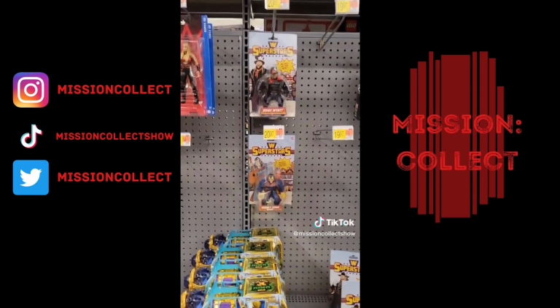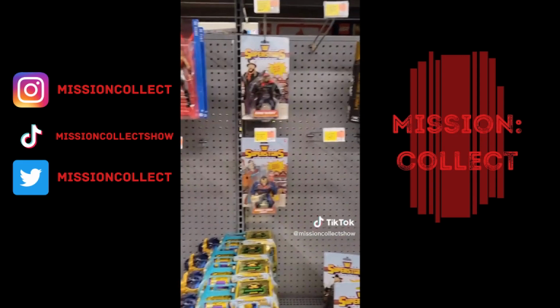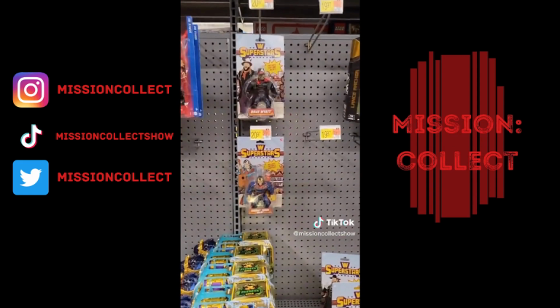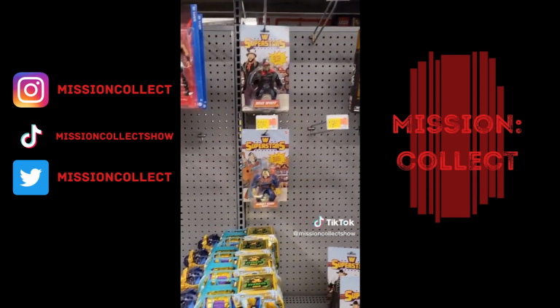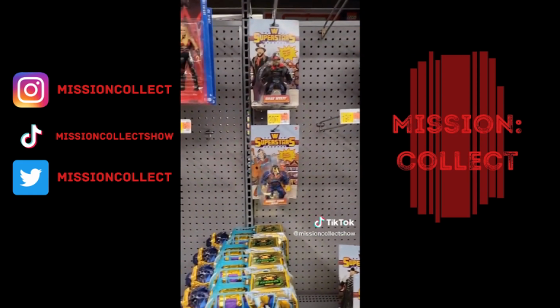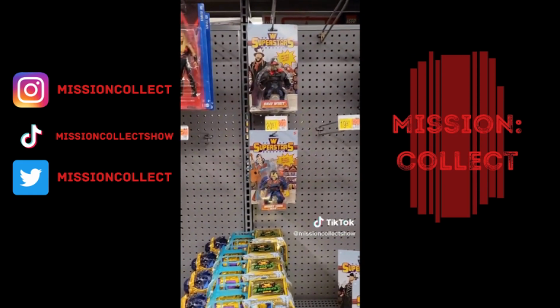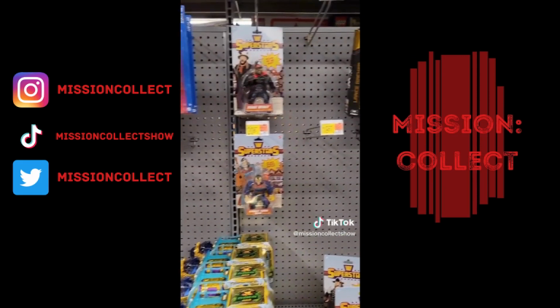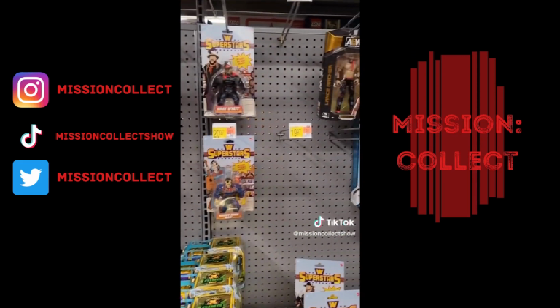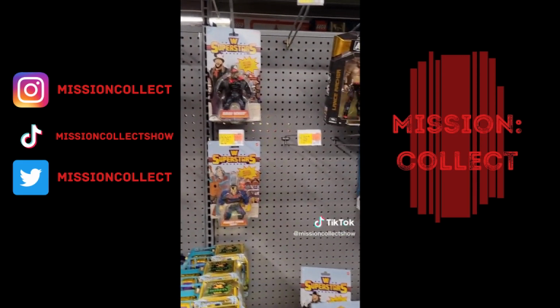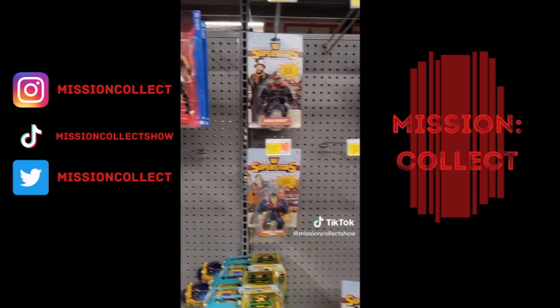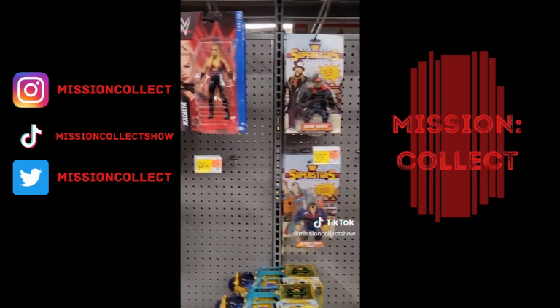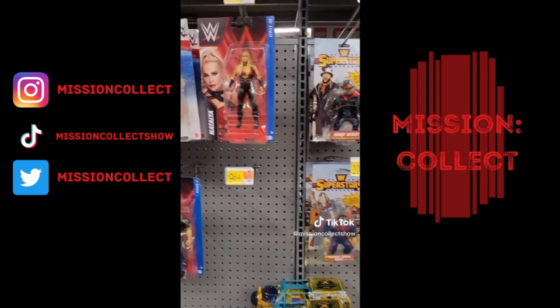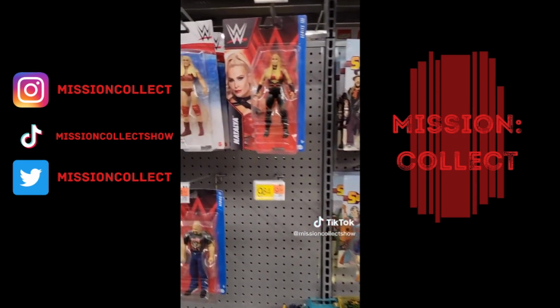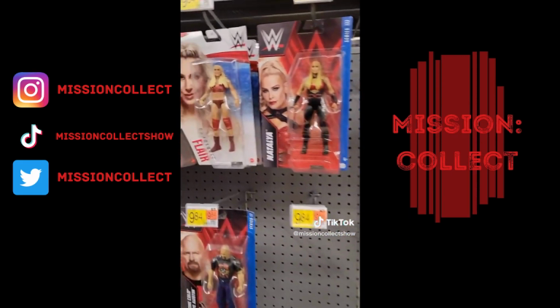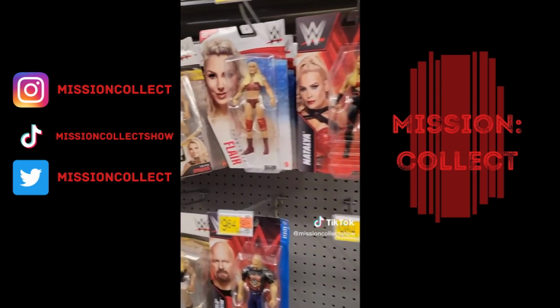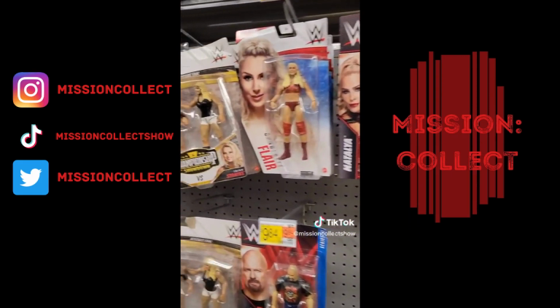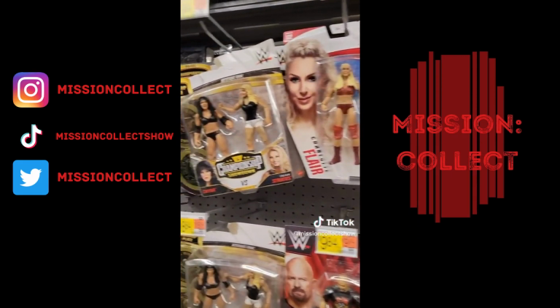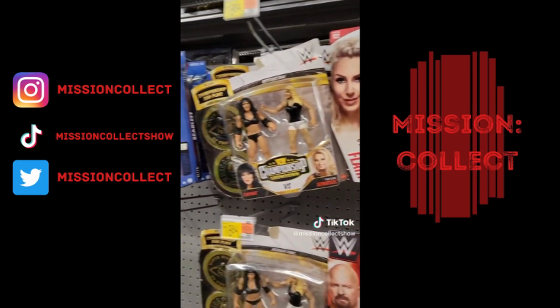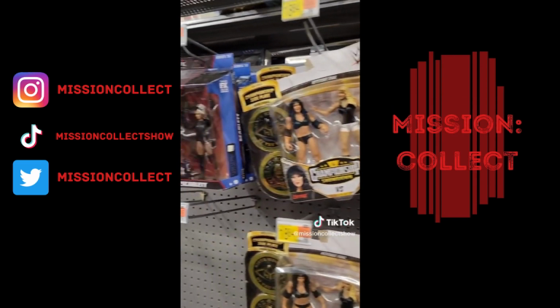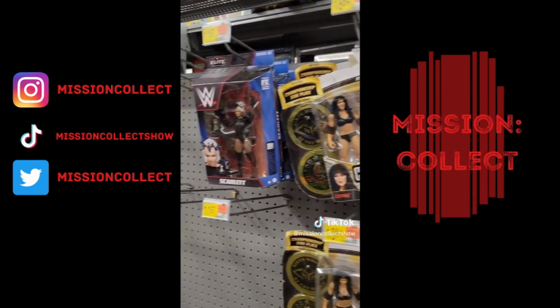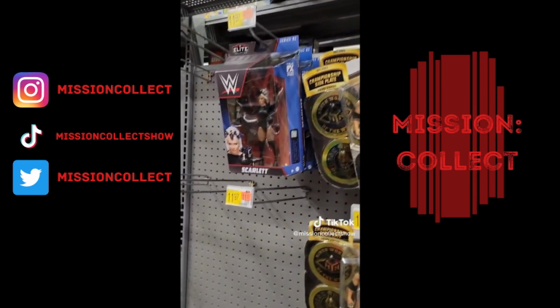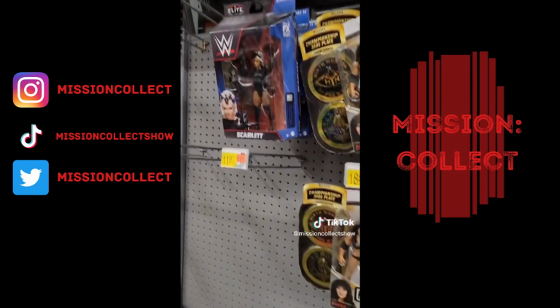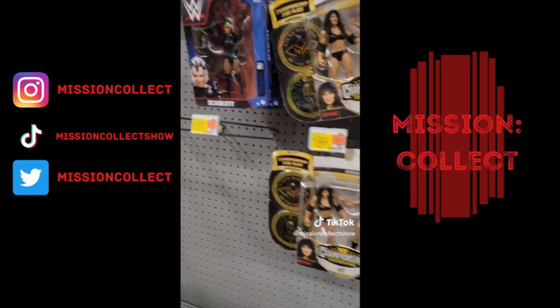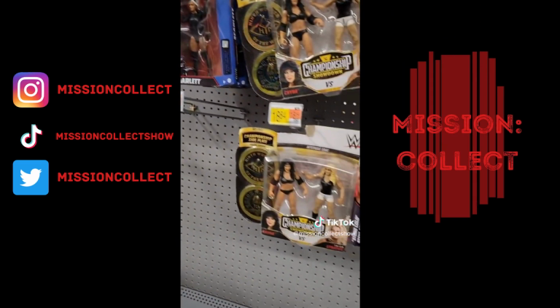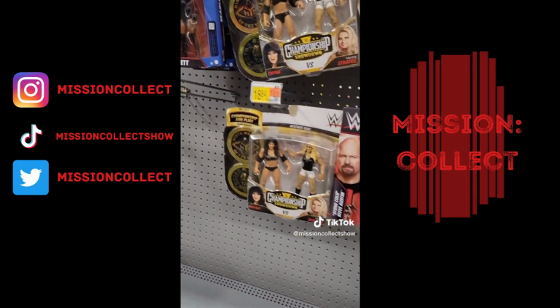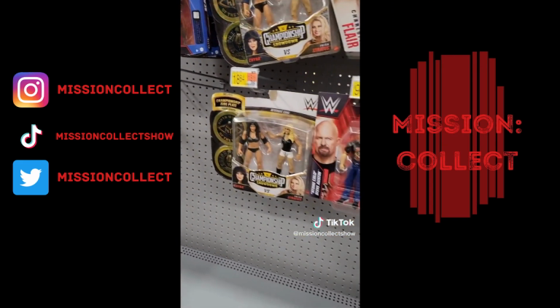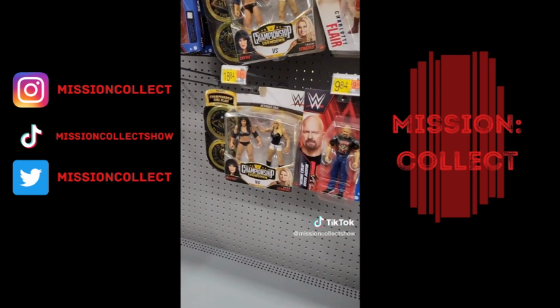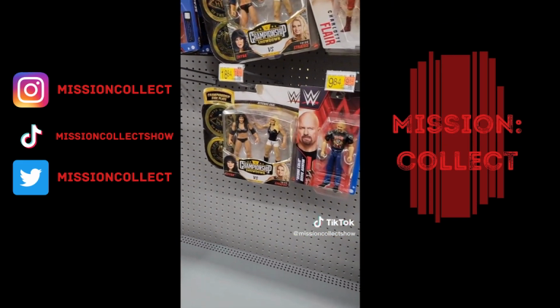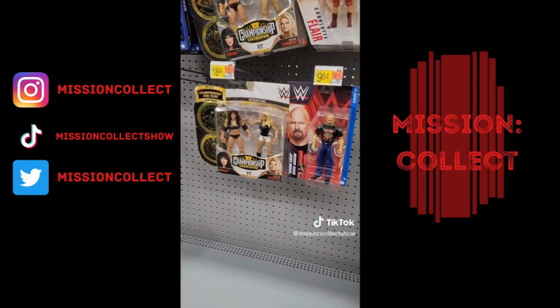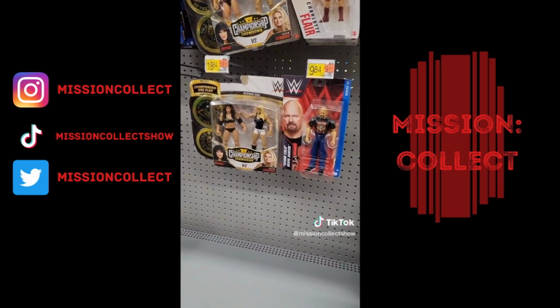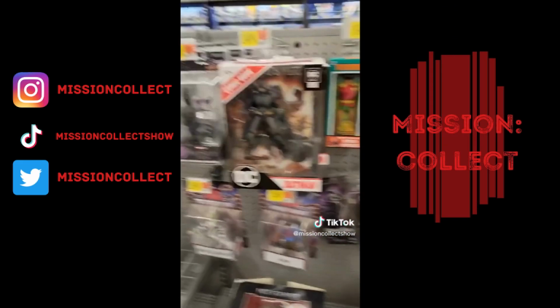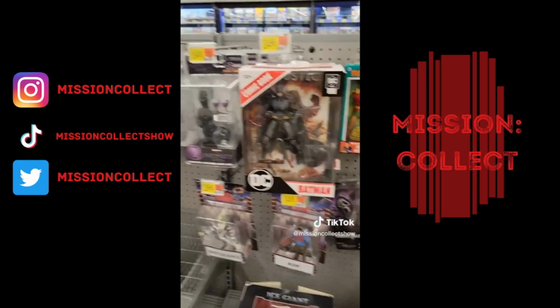Everybody wants these WWE Superstars figures though — those are flying off the shelves. And I mean the WWE section as a whole, the wrestling figure area is pretty barren actually.